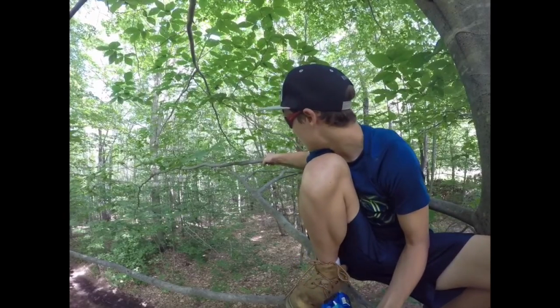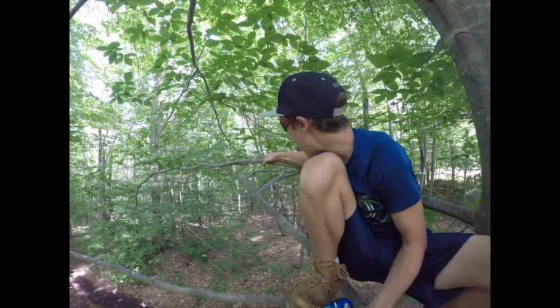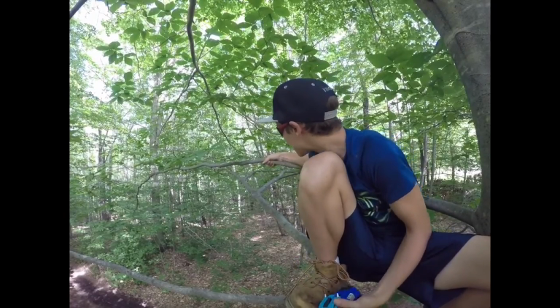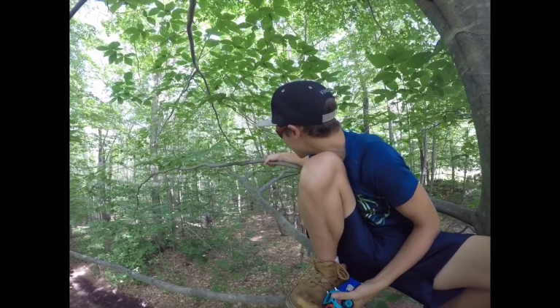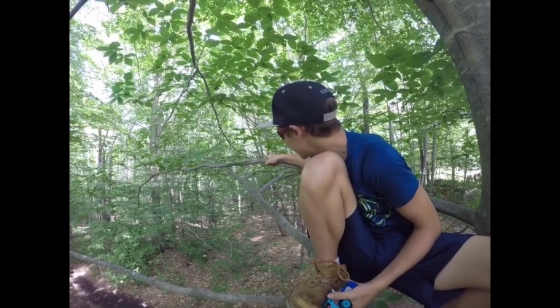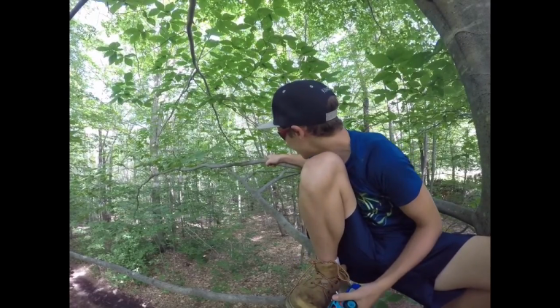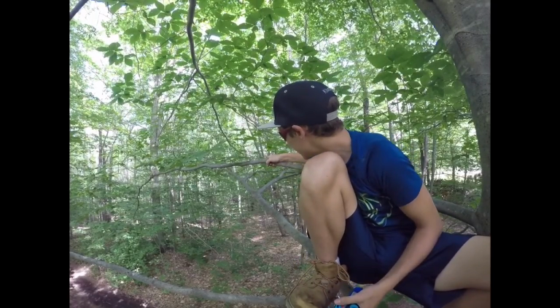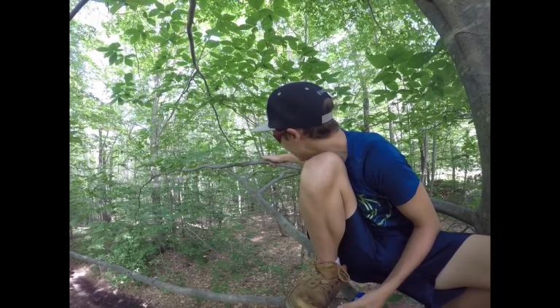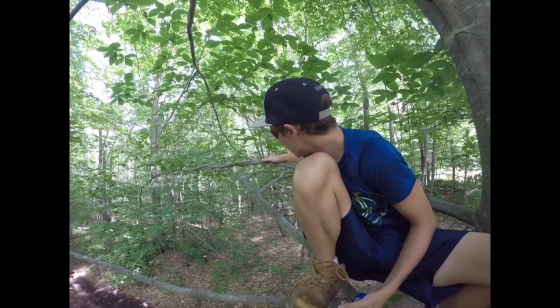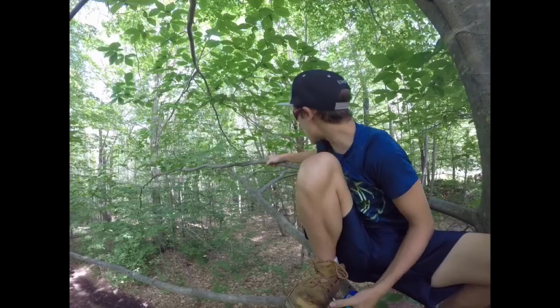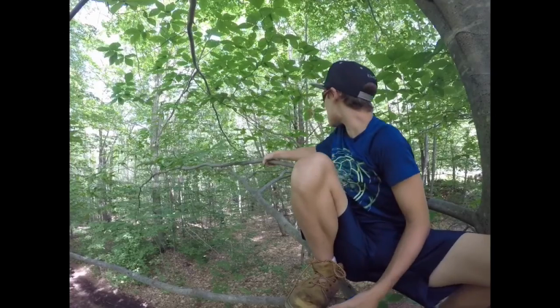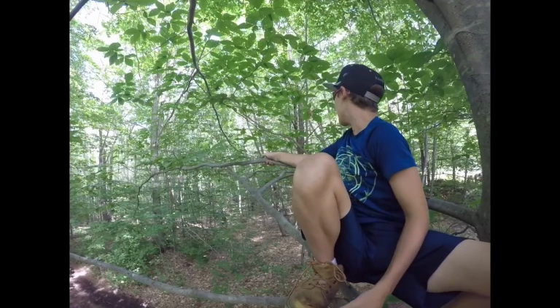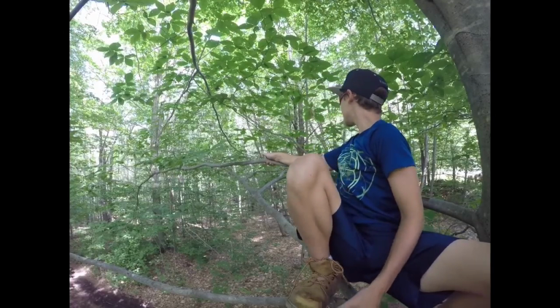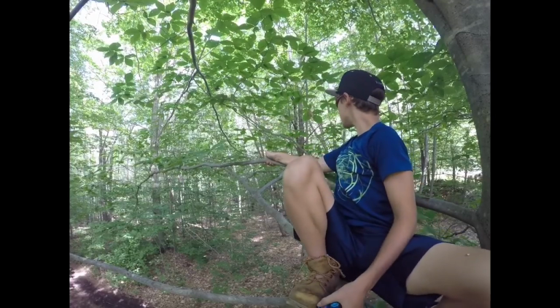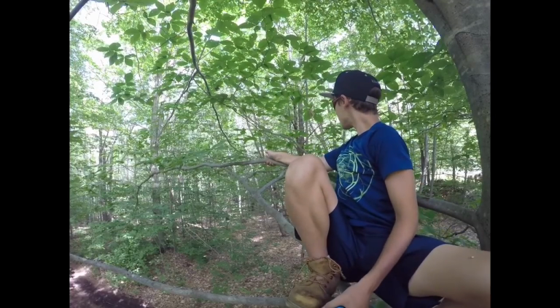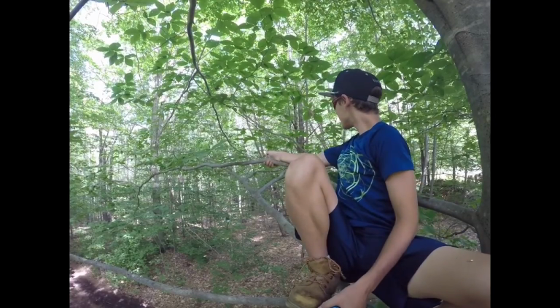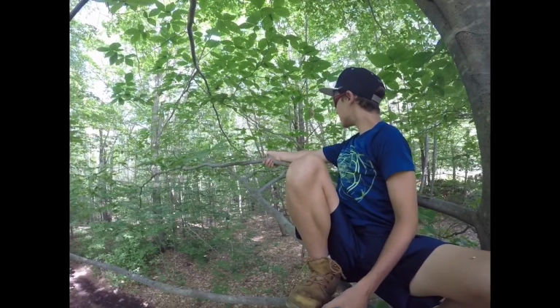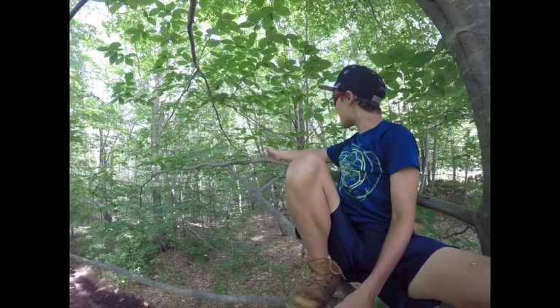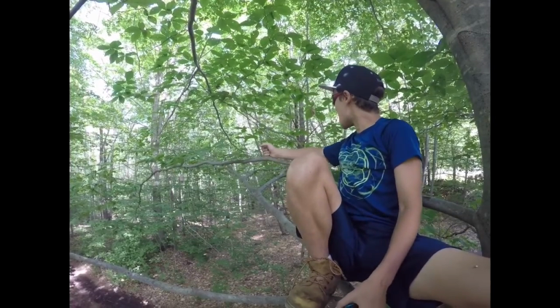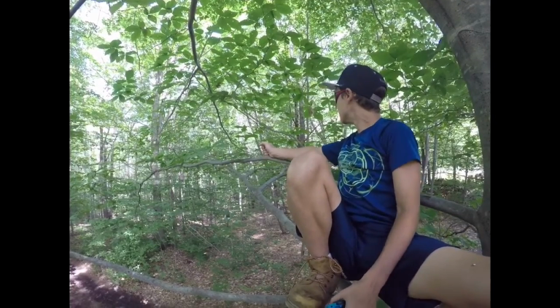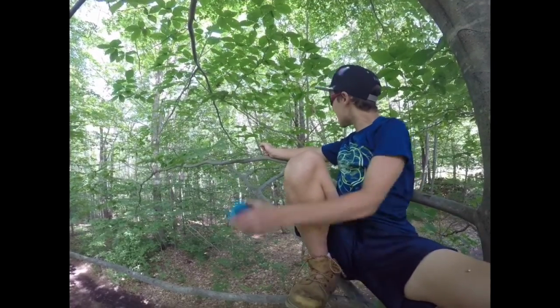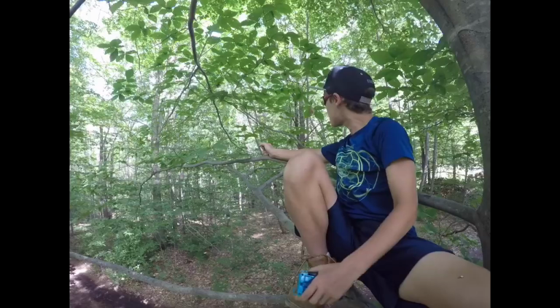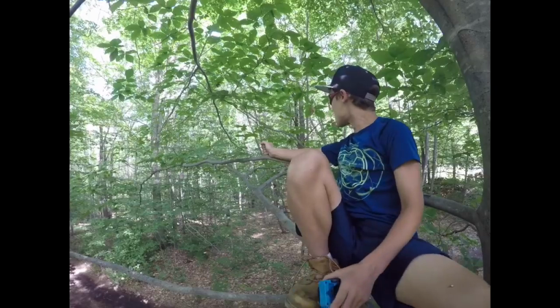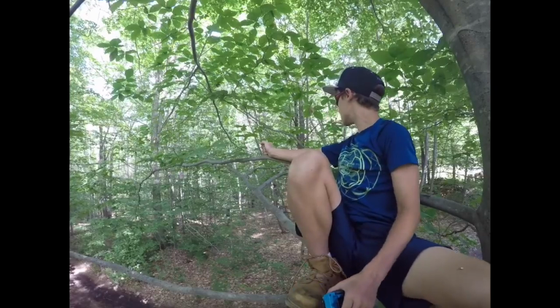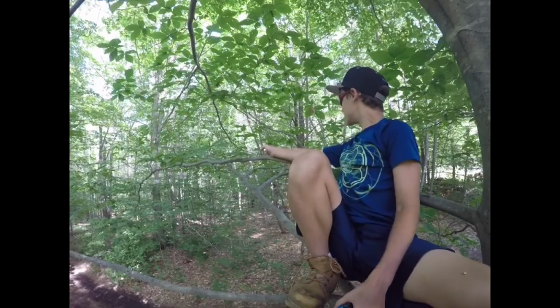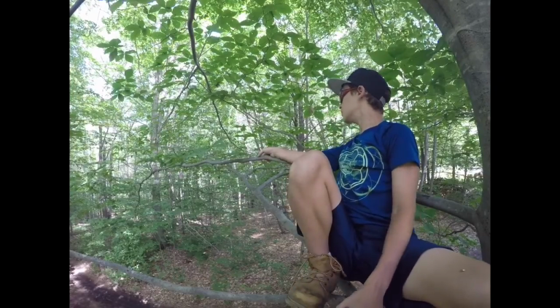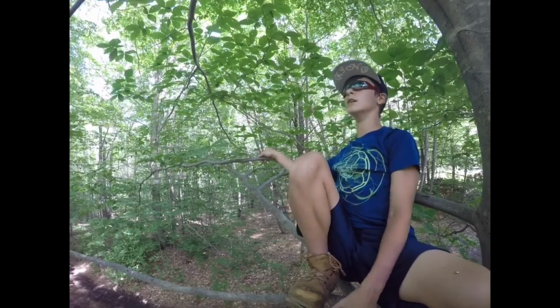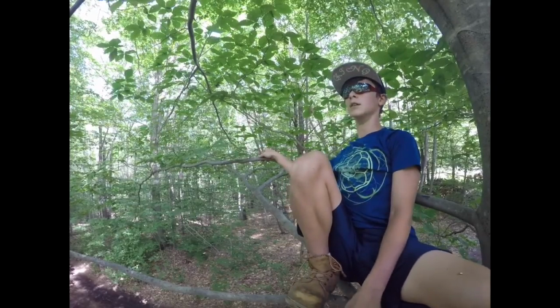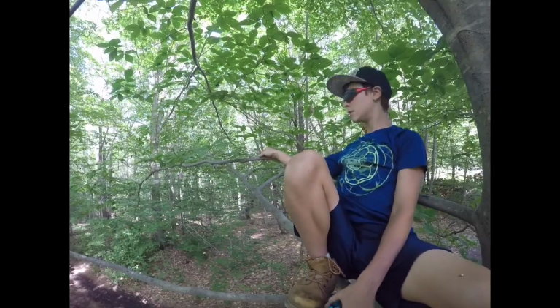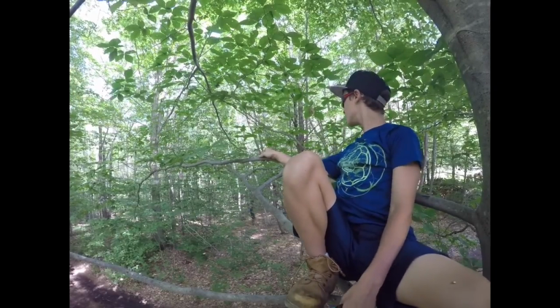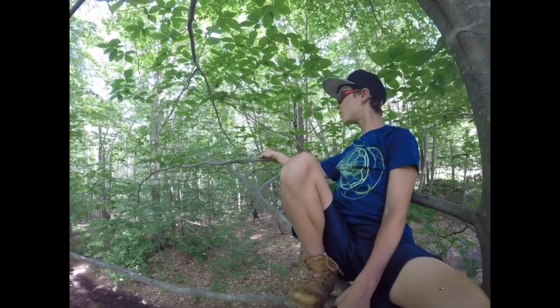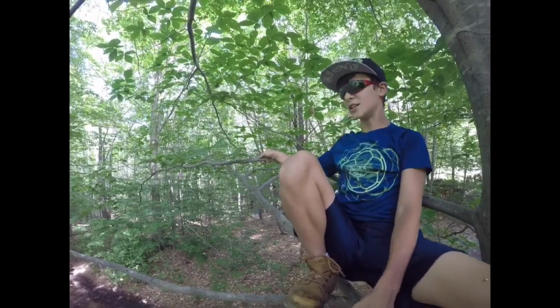Max! What are you doing? What are you doing? I'm filming here. Get out of the video. It always does that.